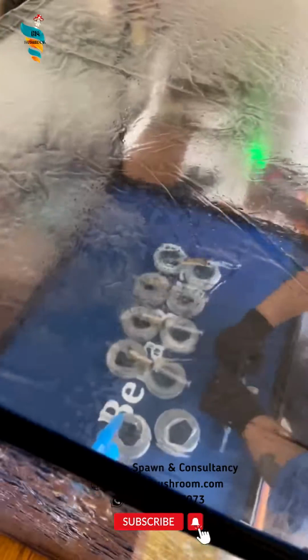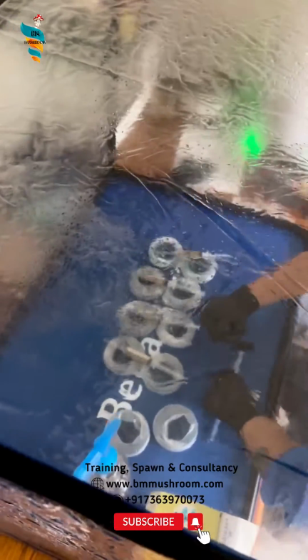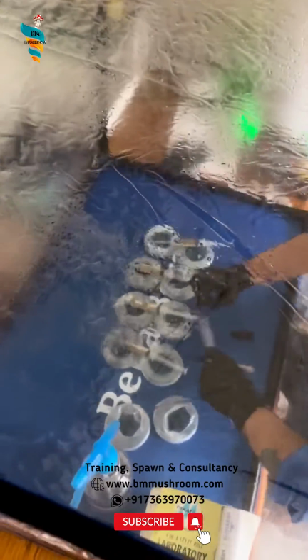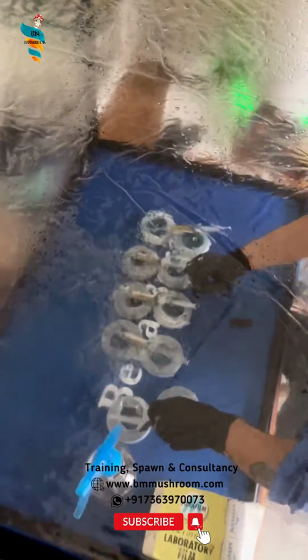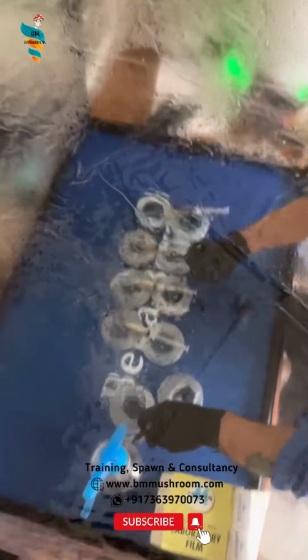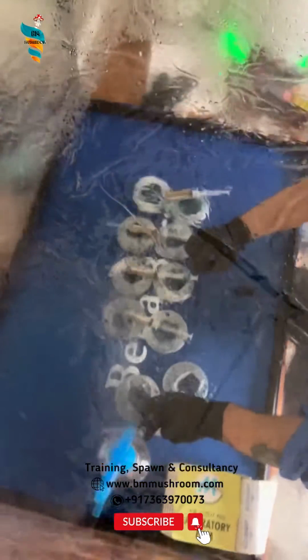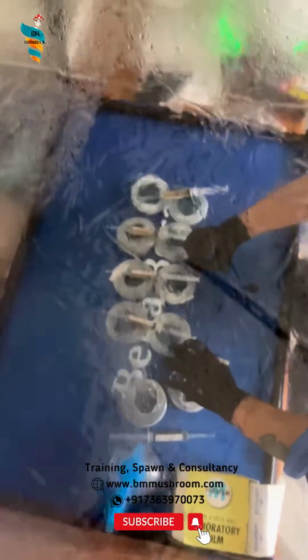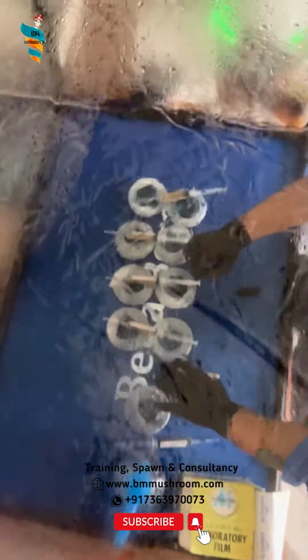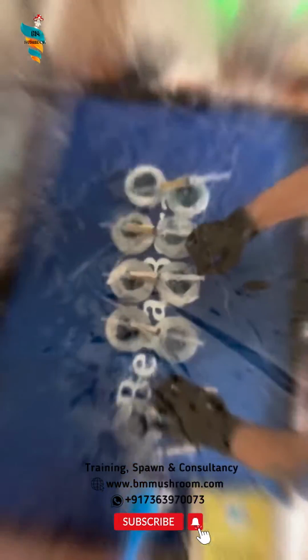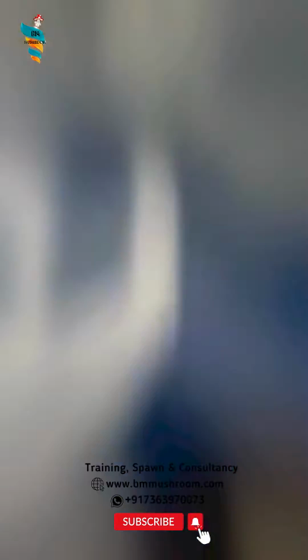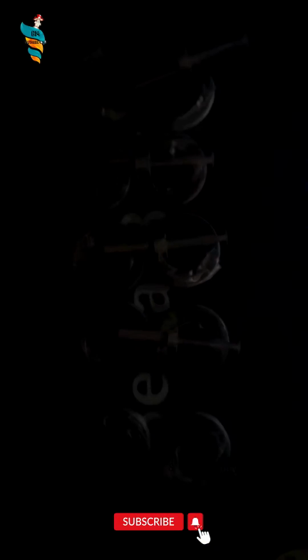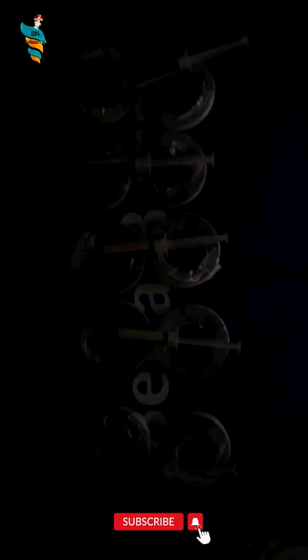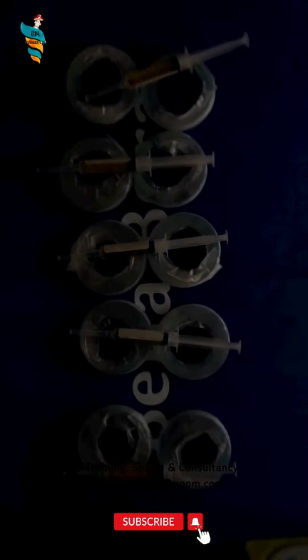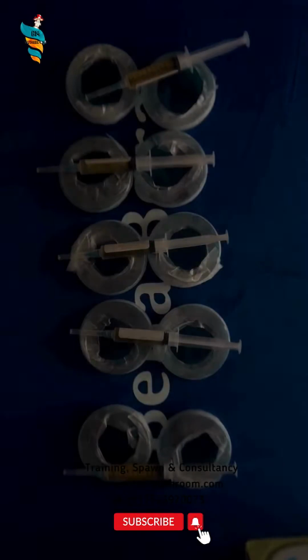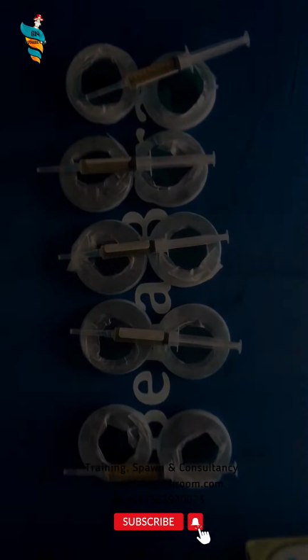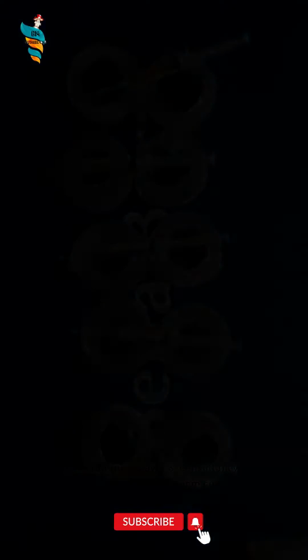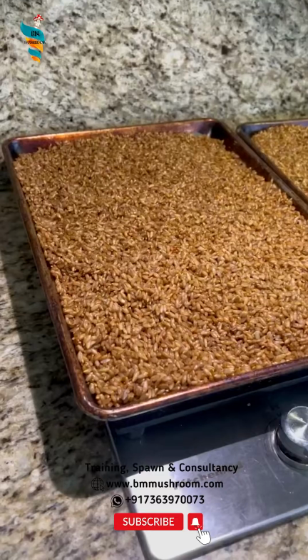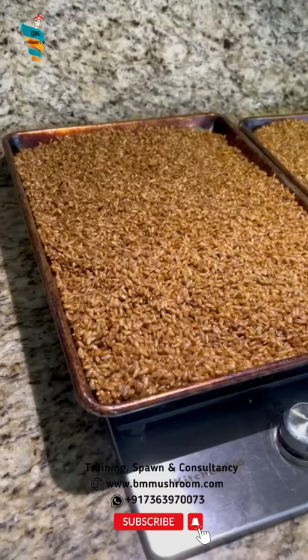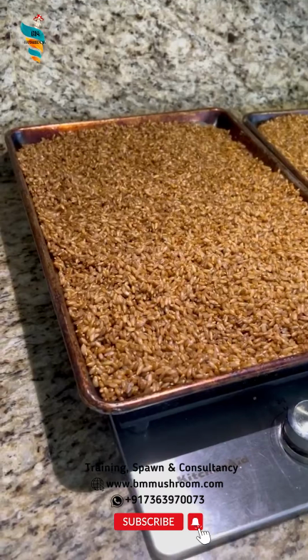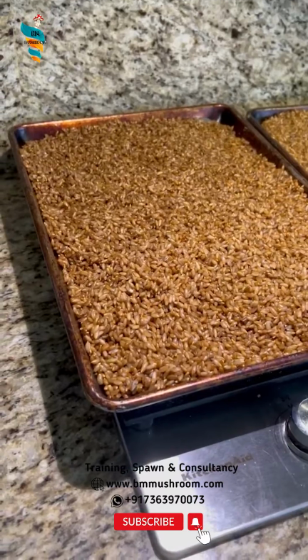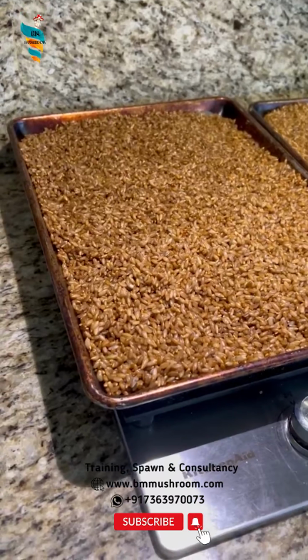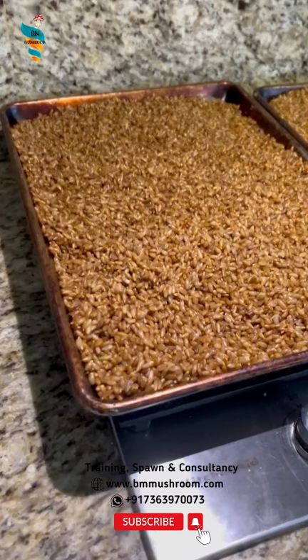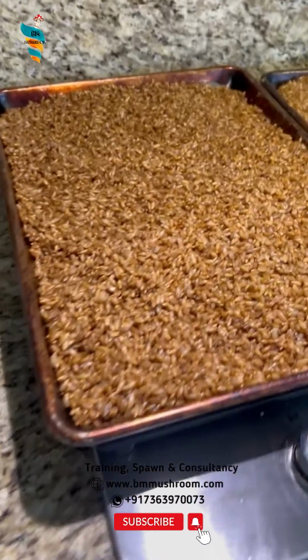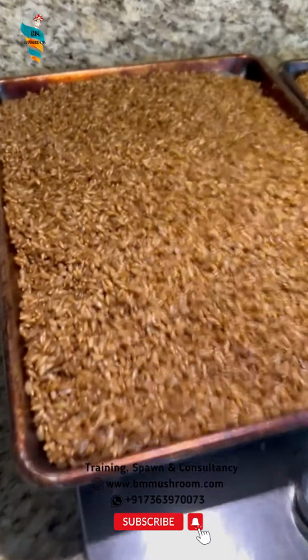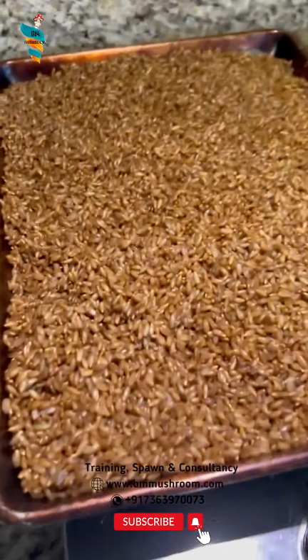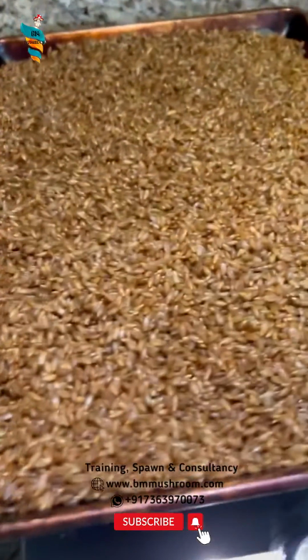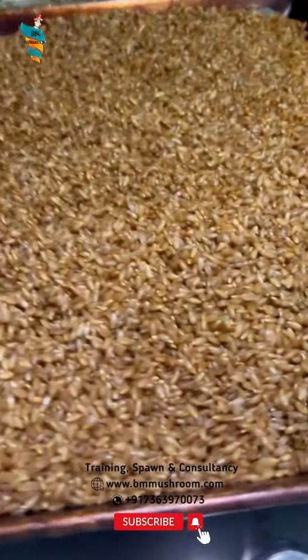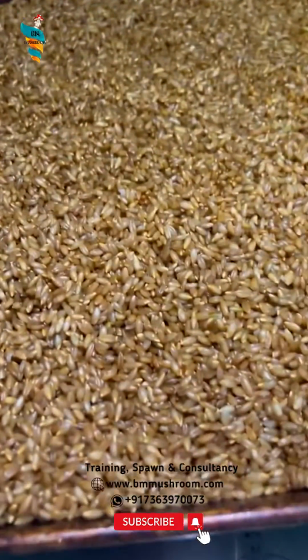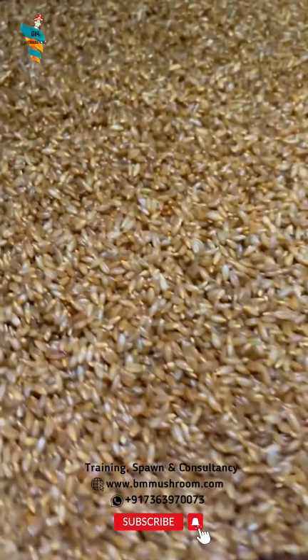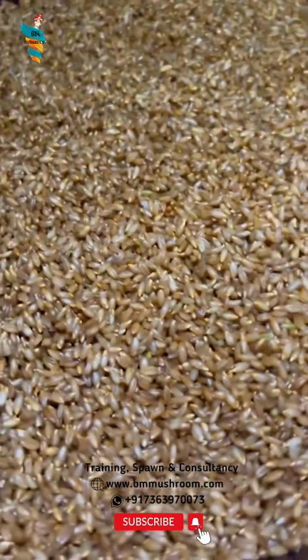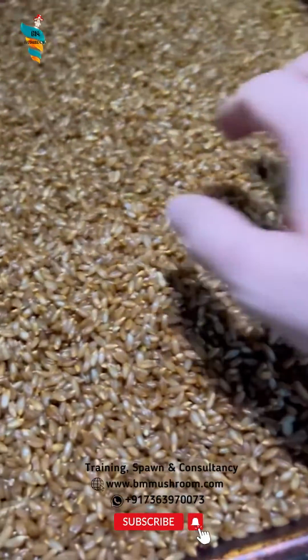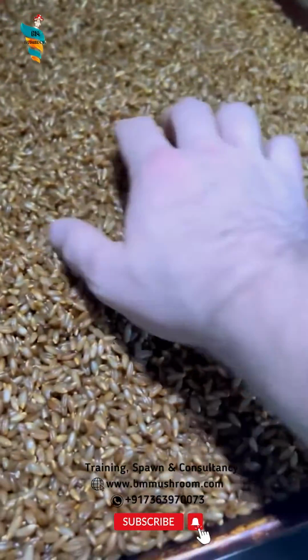You can make grain spawn in 4 easy steps. Step 1: Rinse and clean the grains, then soak in water for 12 to 24 hours.